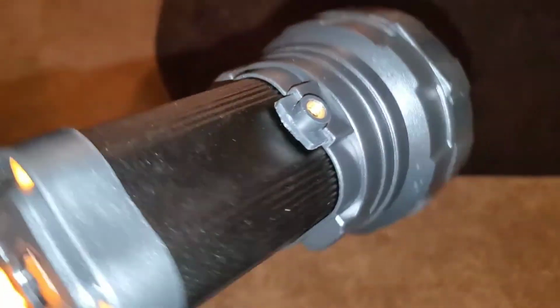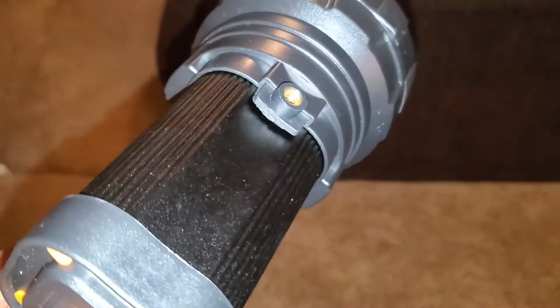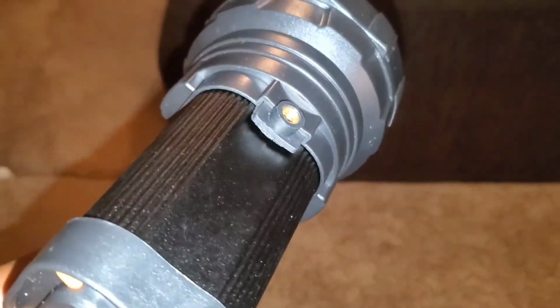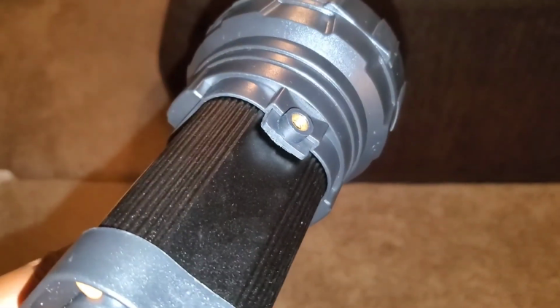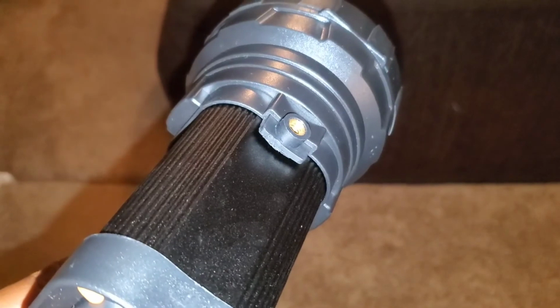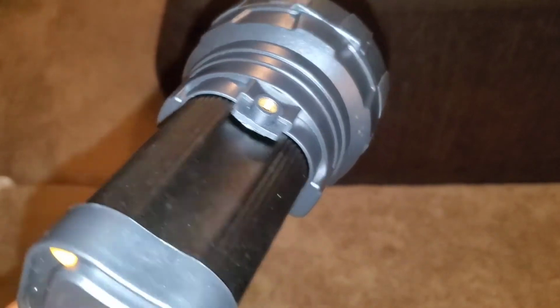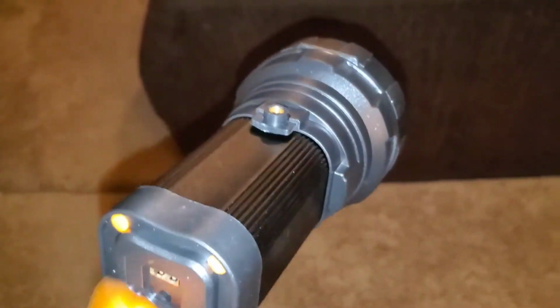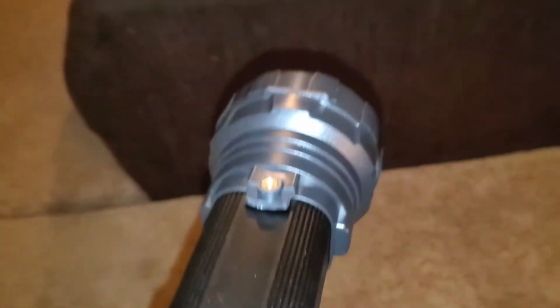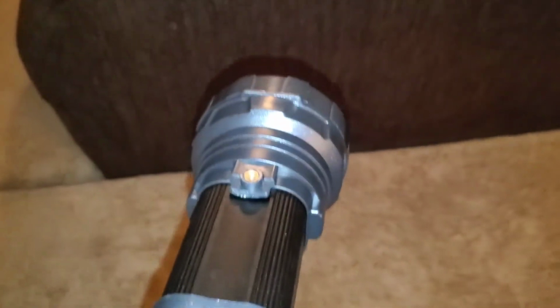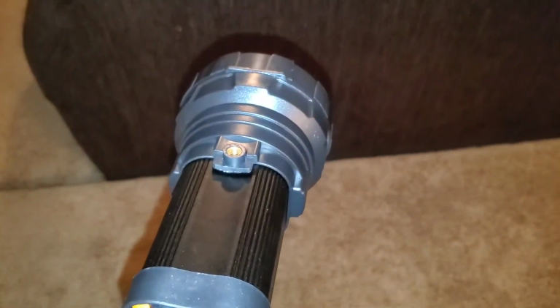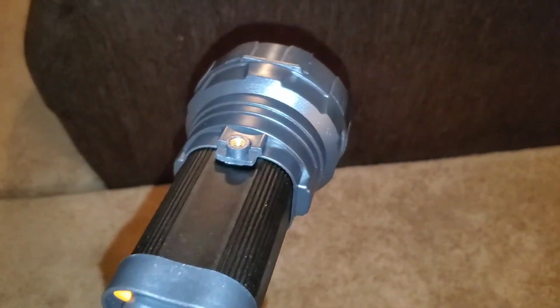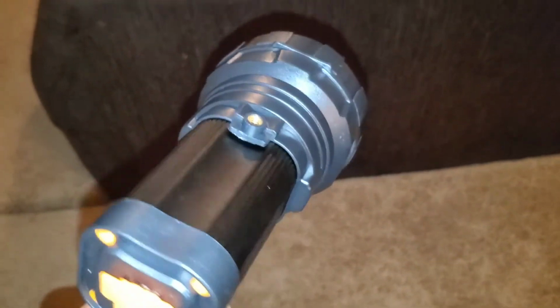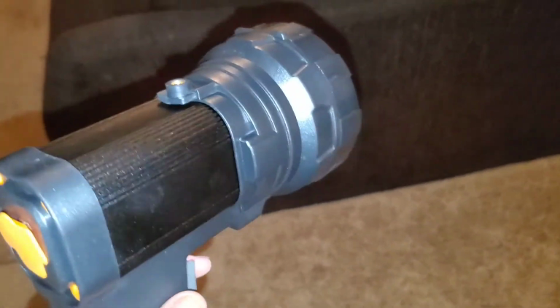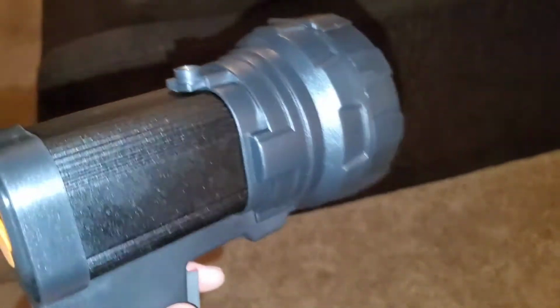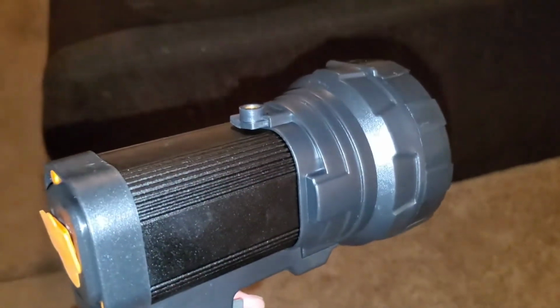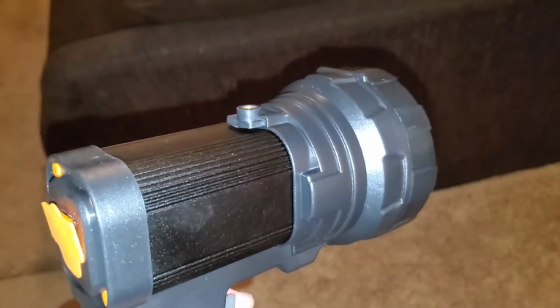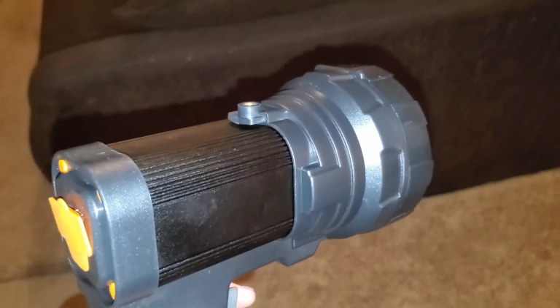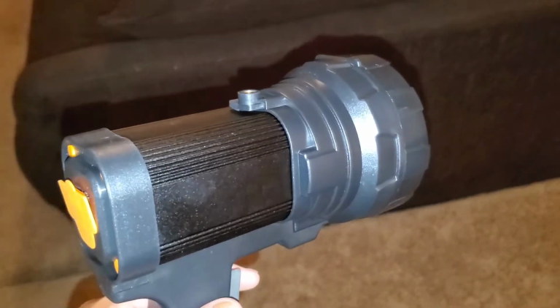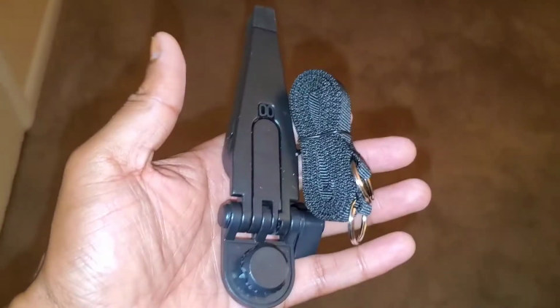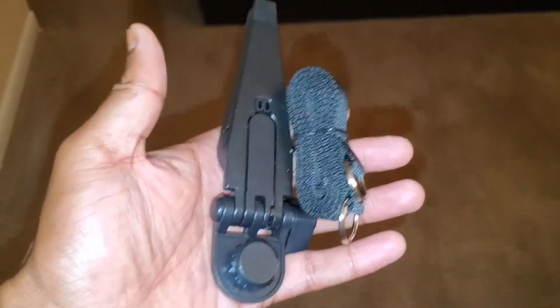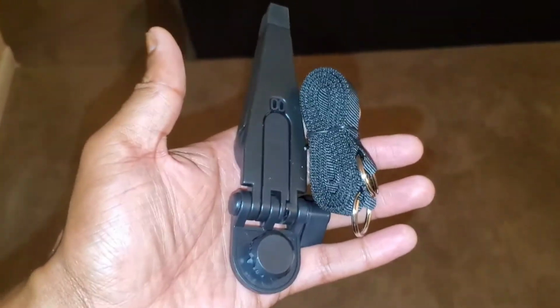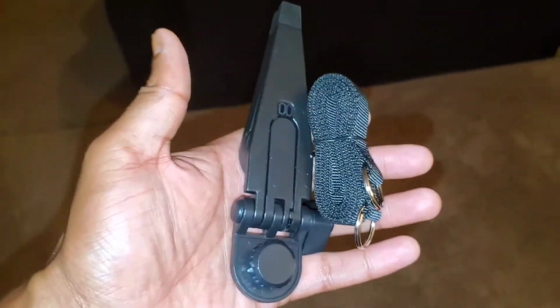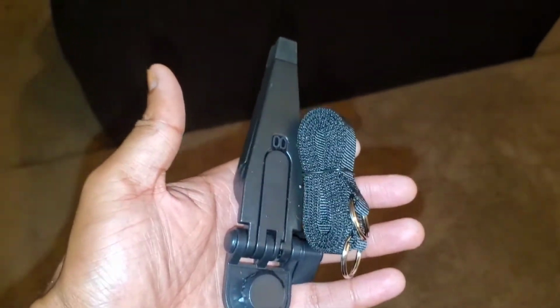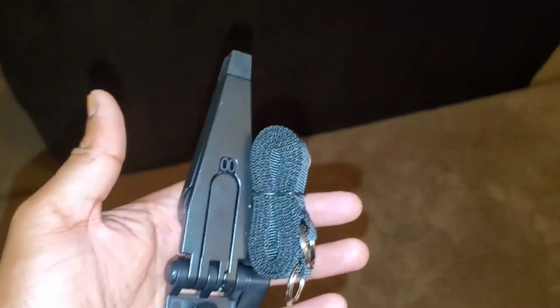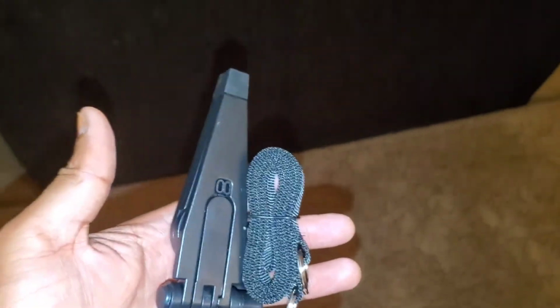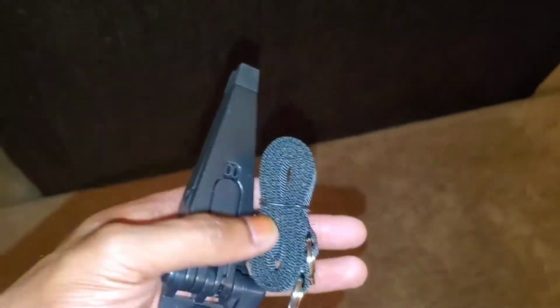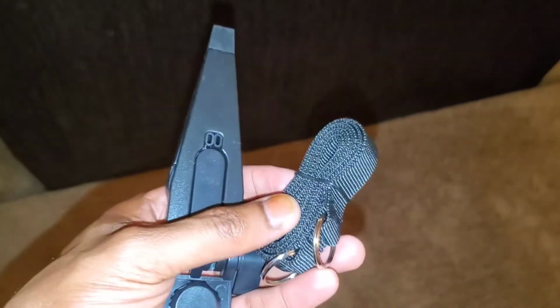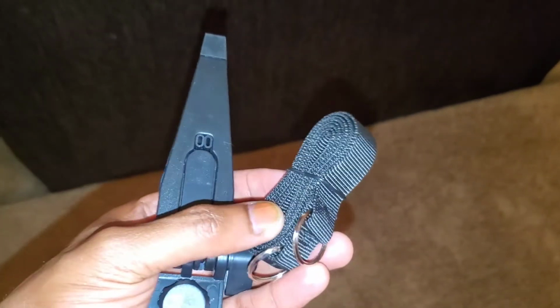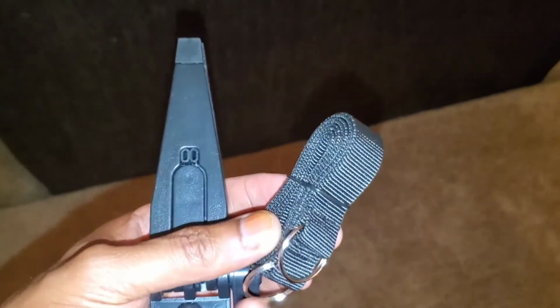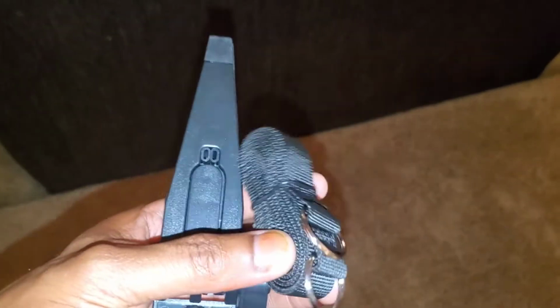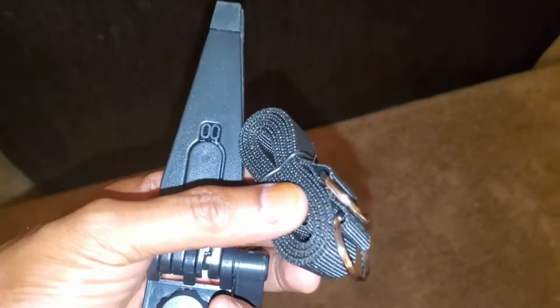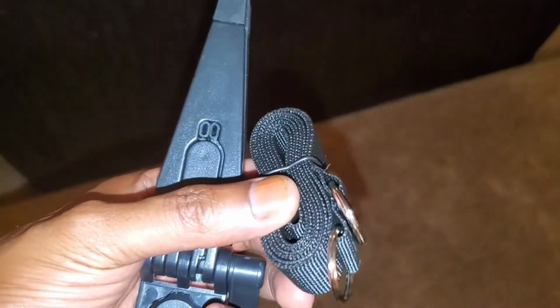You can connect an accessory to it, just in case you want to mount this on the ground or something like that. It comes with an accessory — I can show you. These are actually the two accessories that it came with.